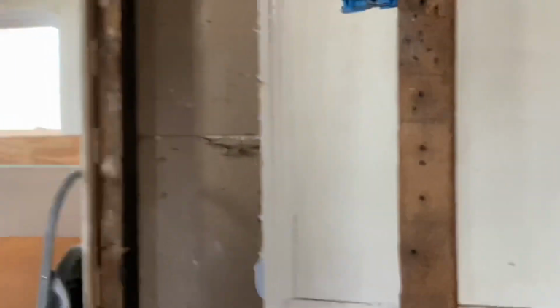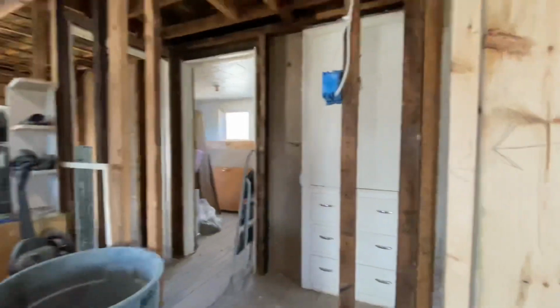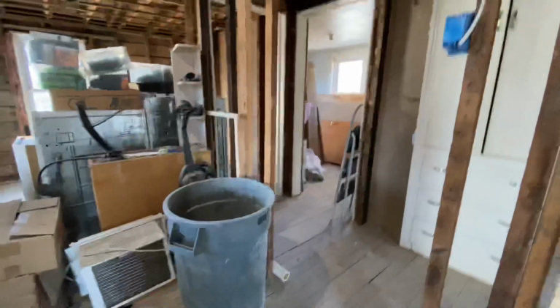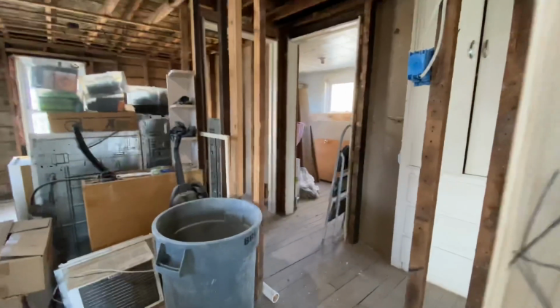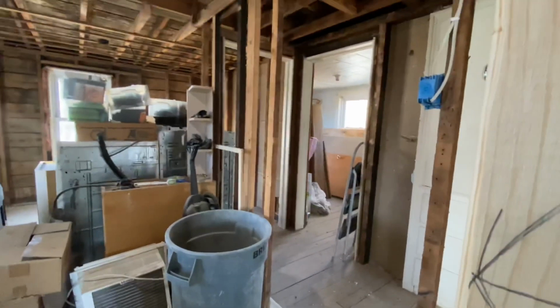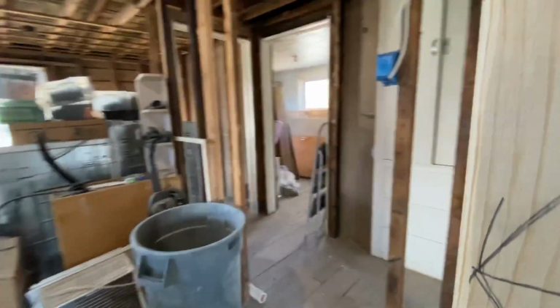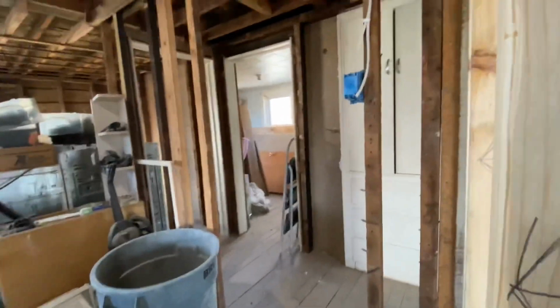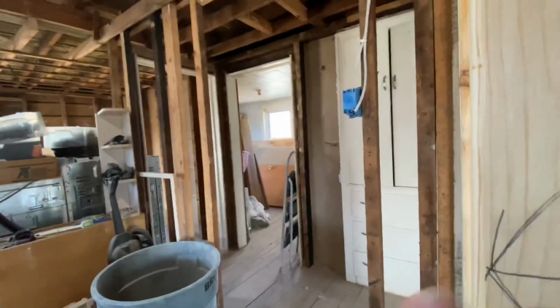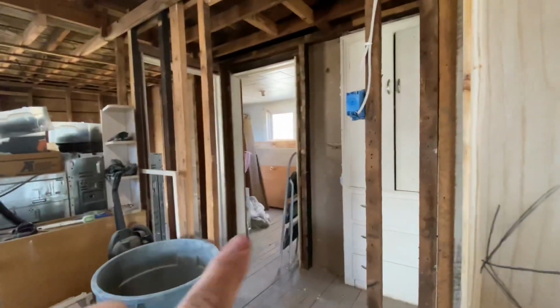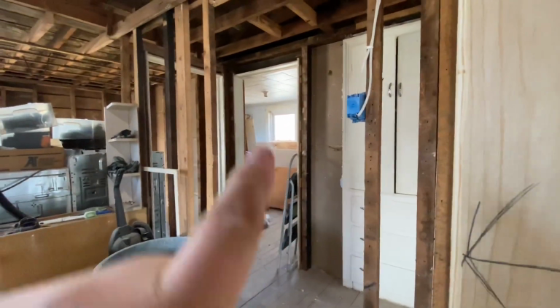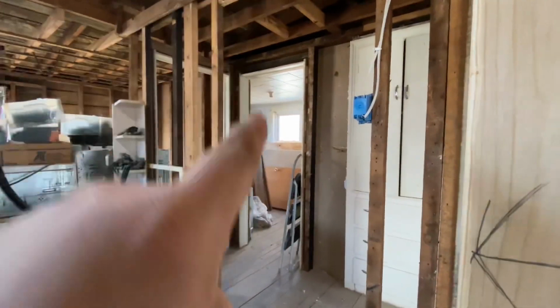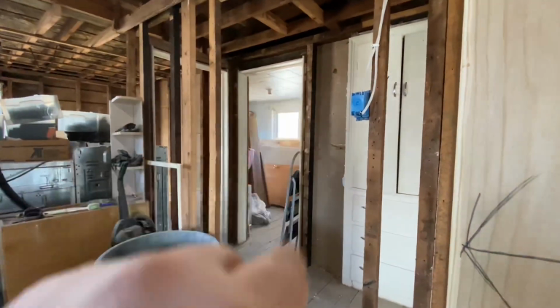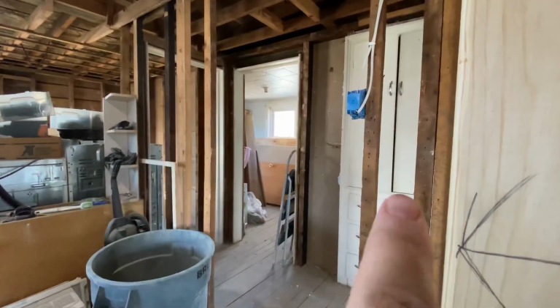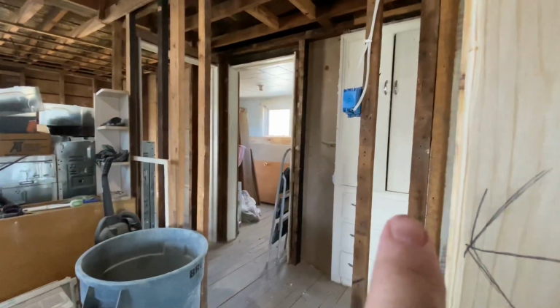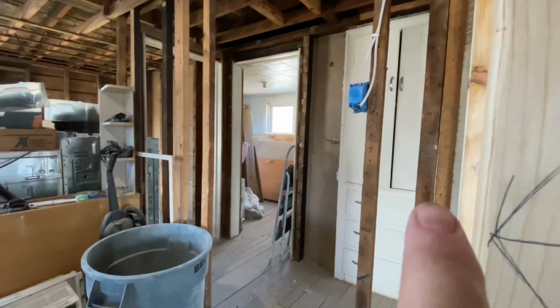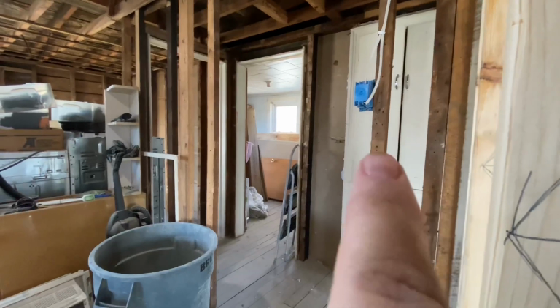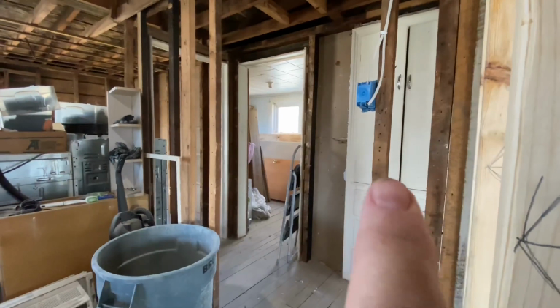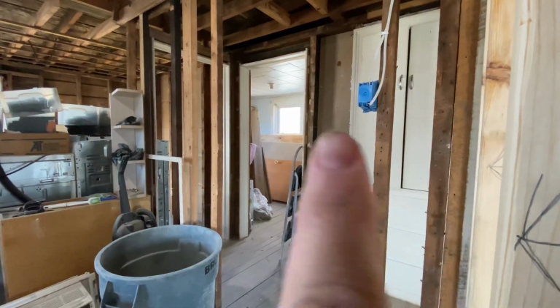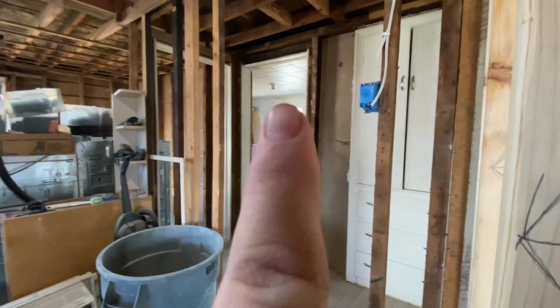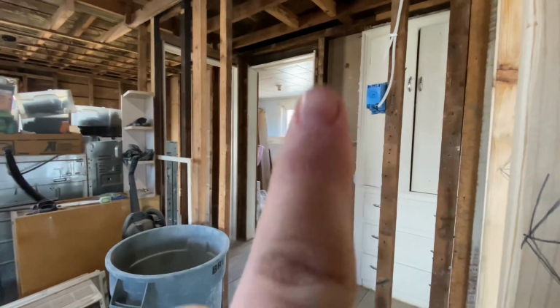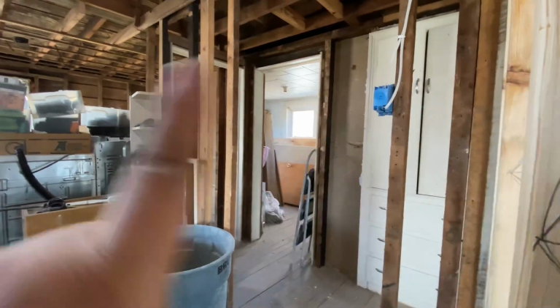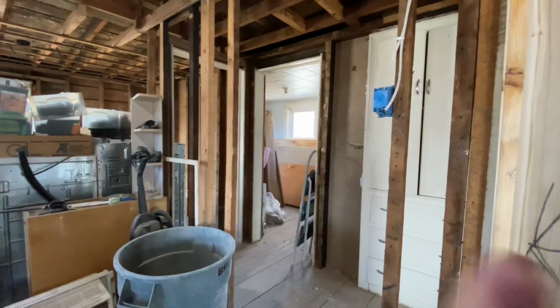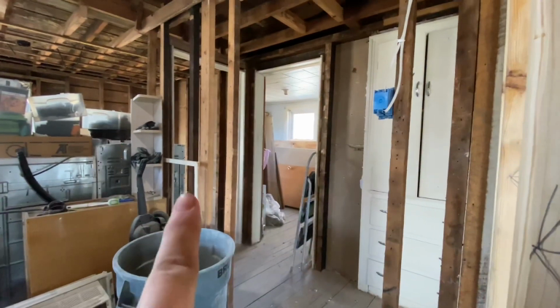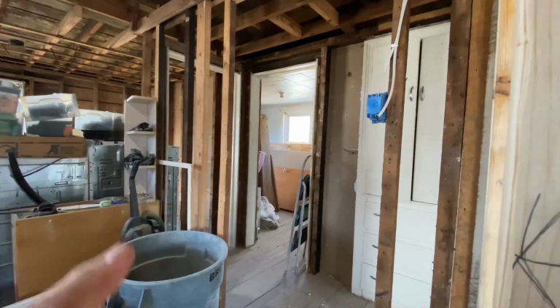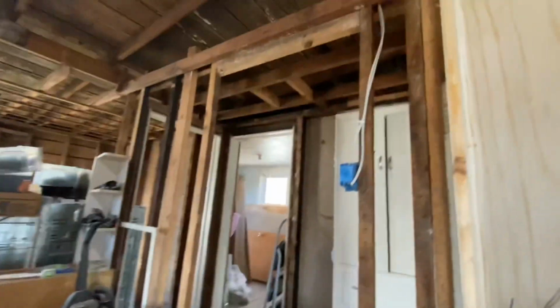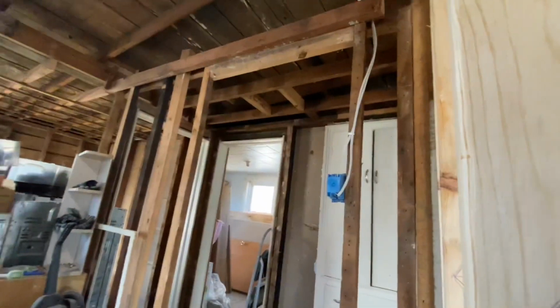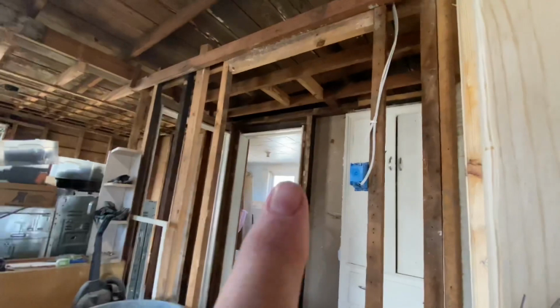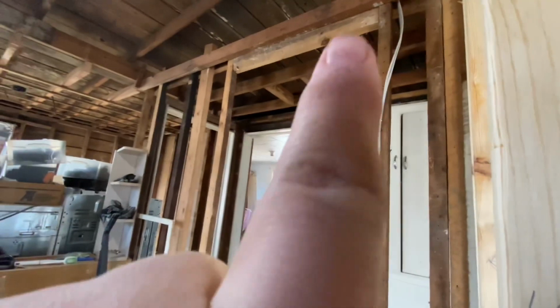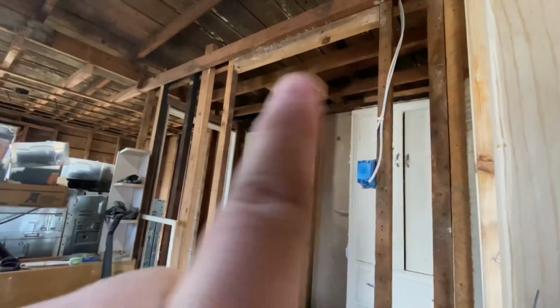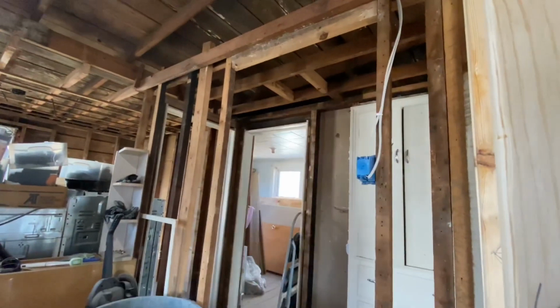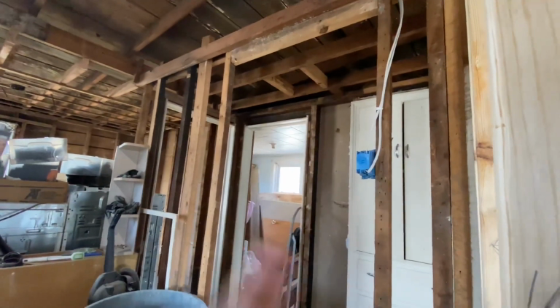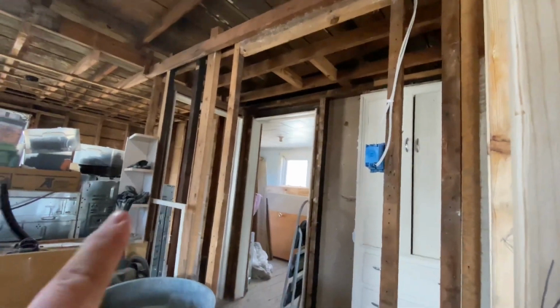Our dad is talking about doing a pocket door because that's where the door is supposed to be, so it would be a sliding door with a track up top that just slides open.